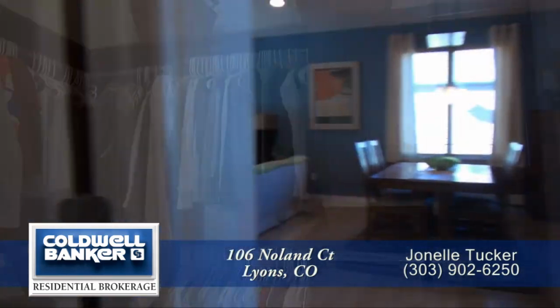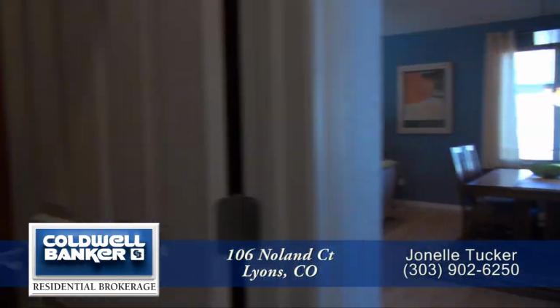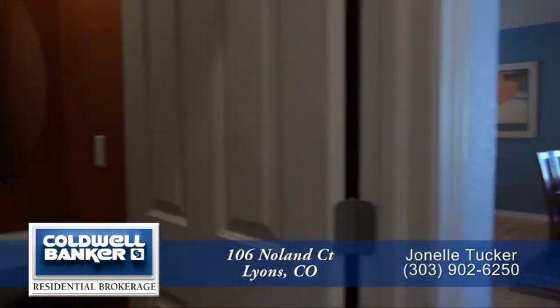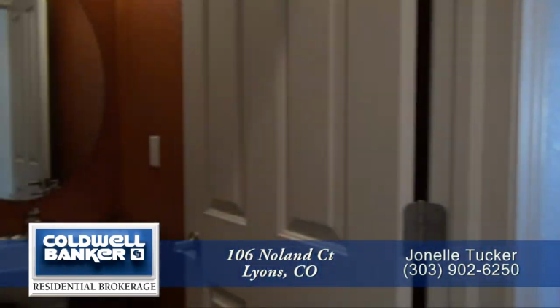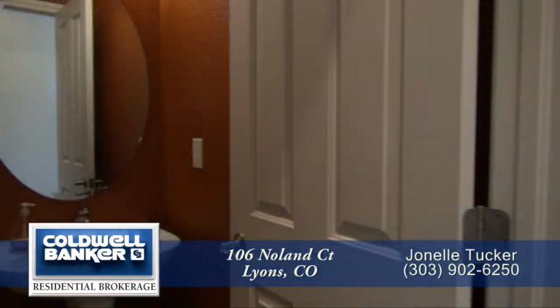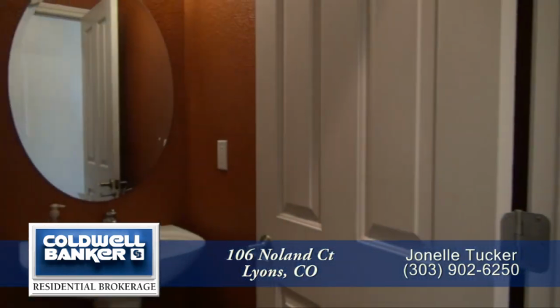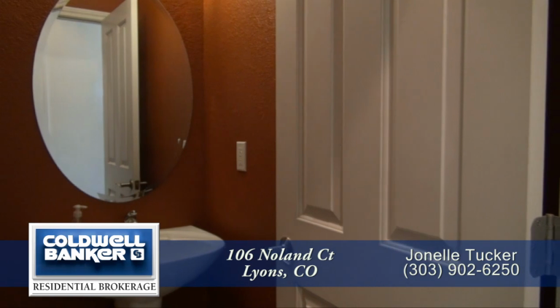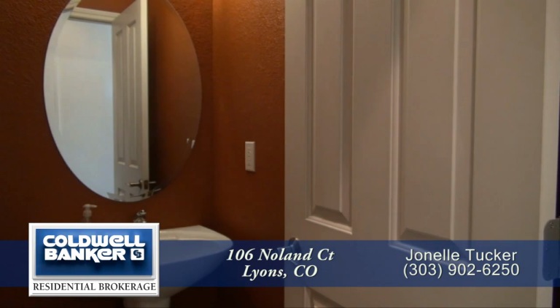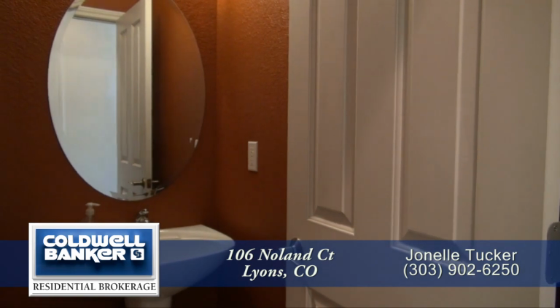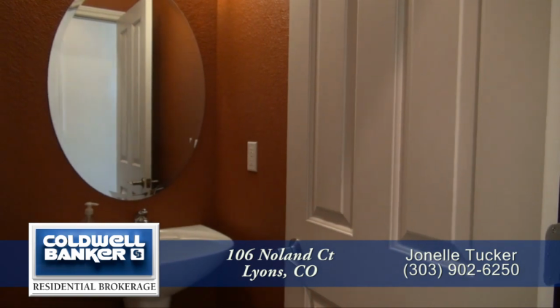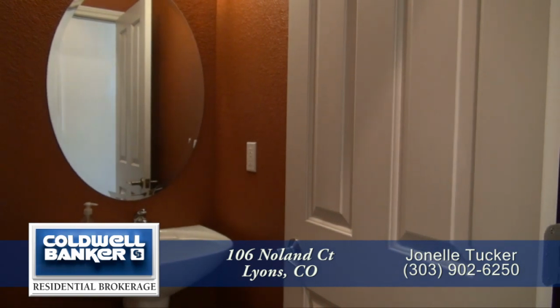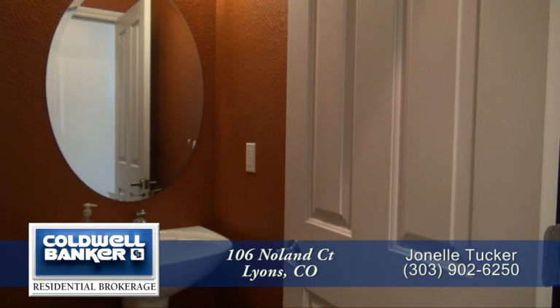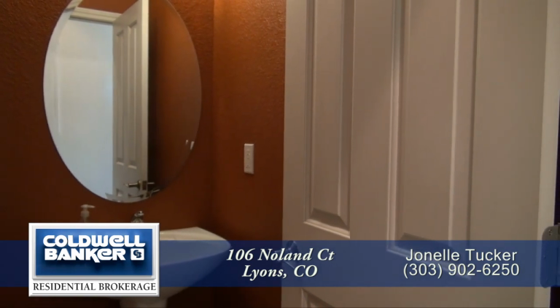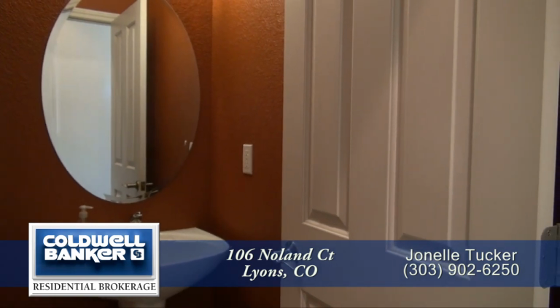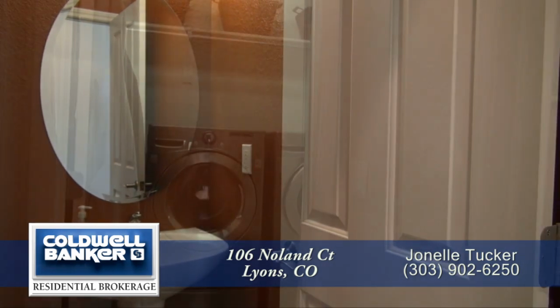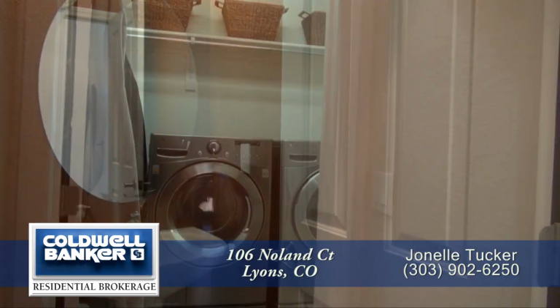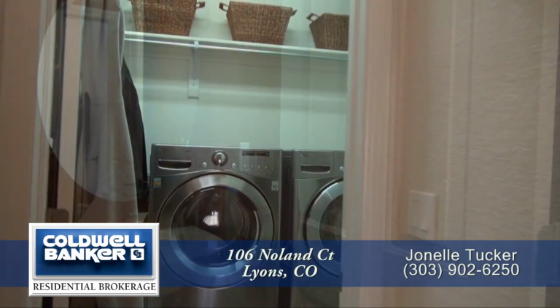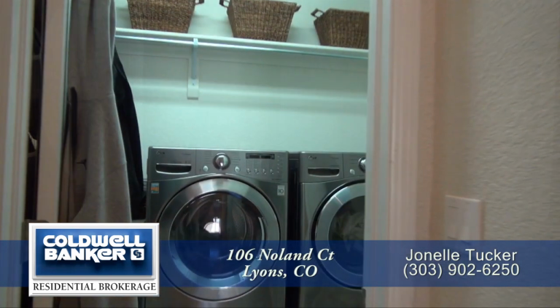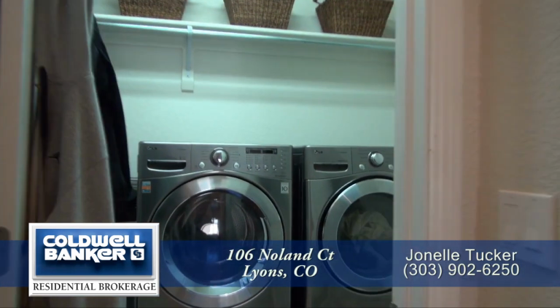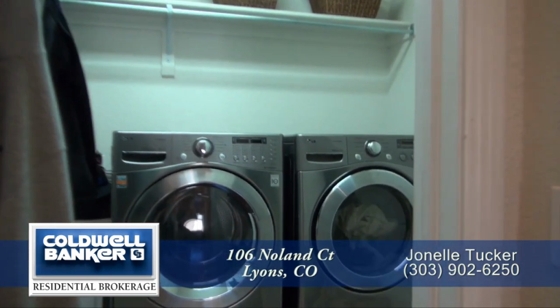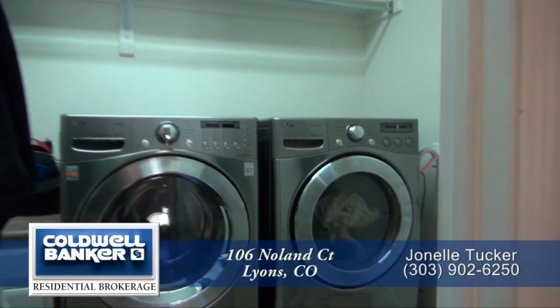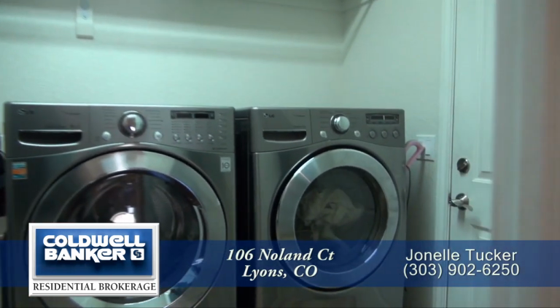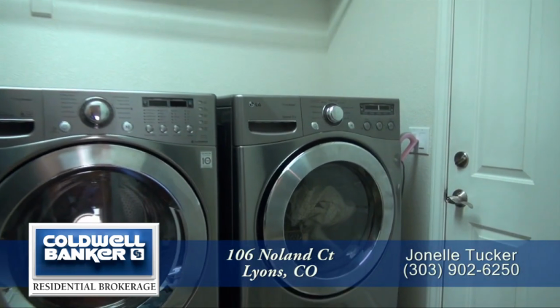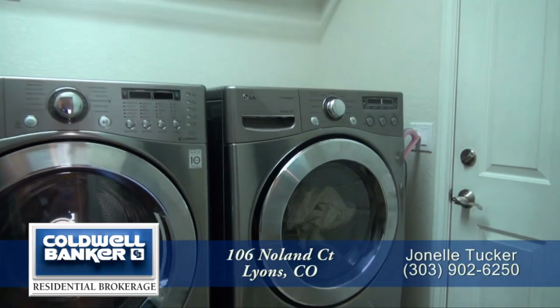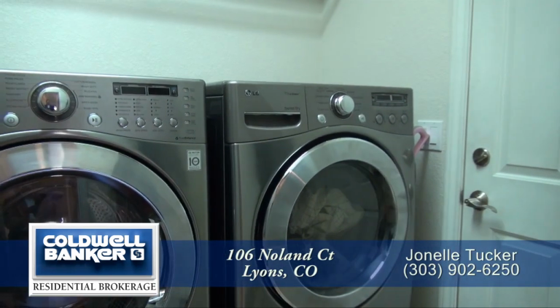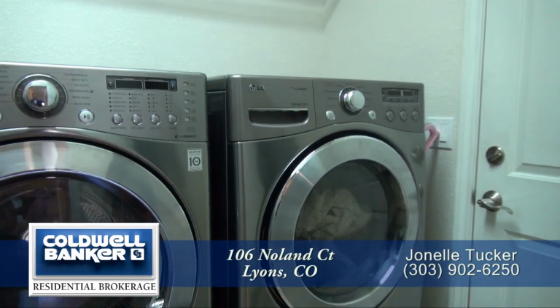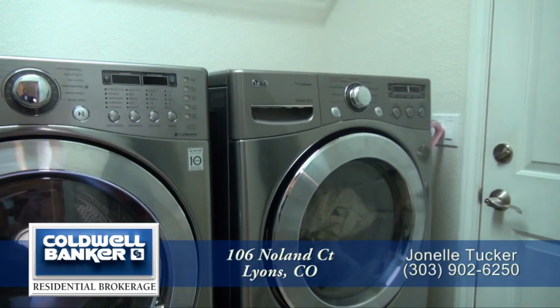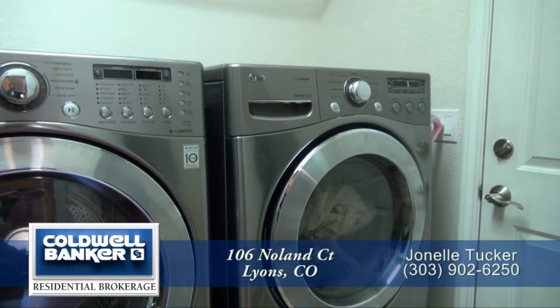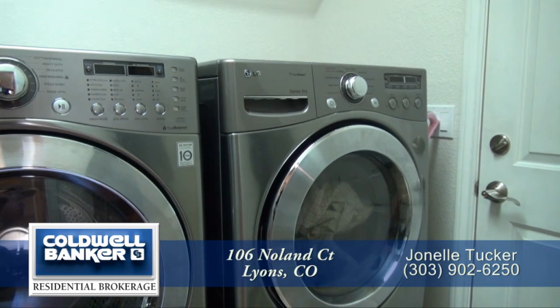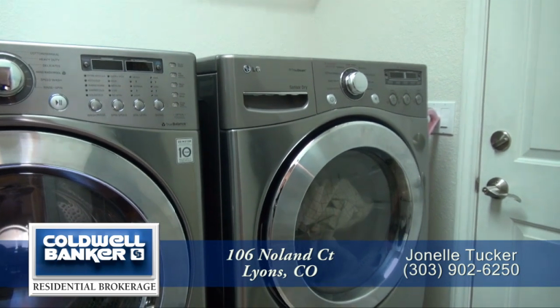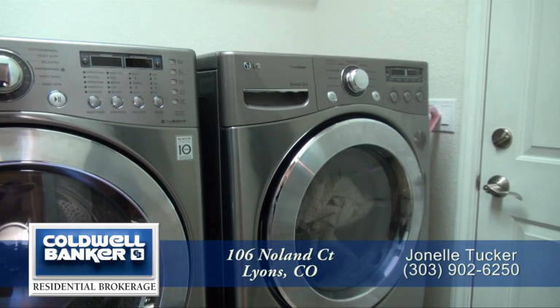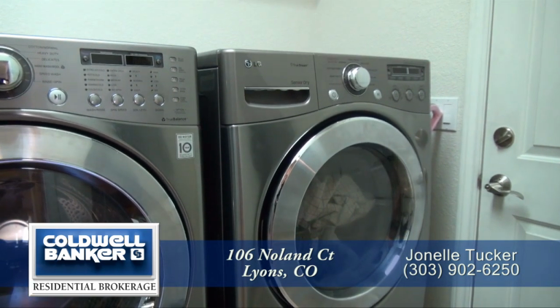Just off the great room, you'll find a powder room with a pedestal sink. And beyond that, the large main floor laundry and mud room.